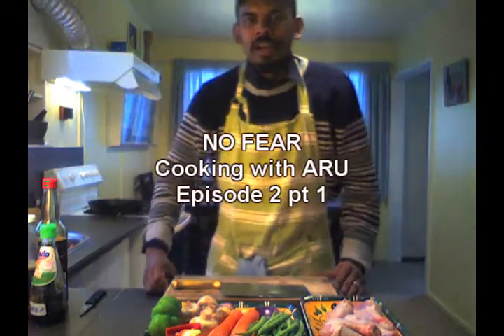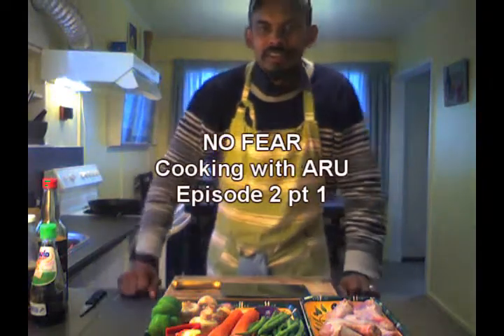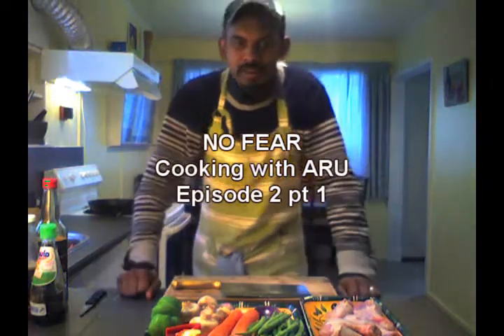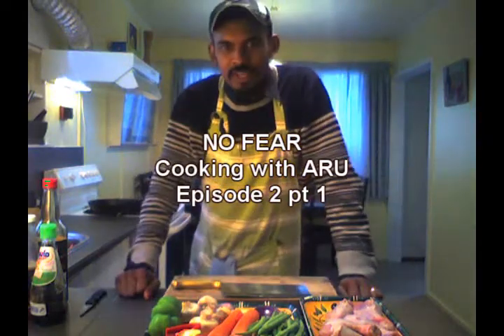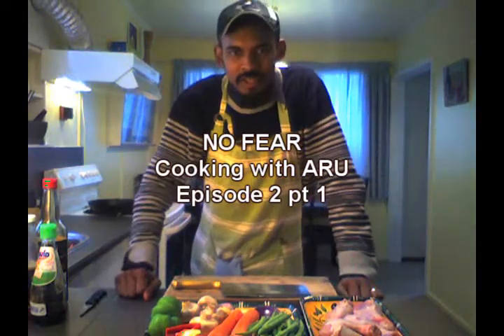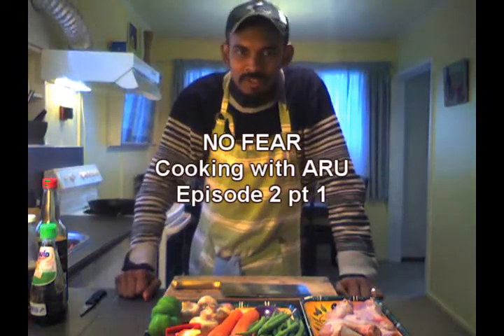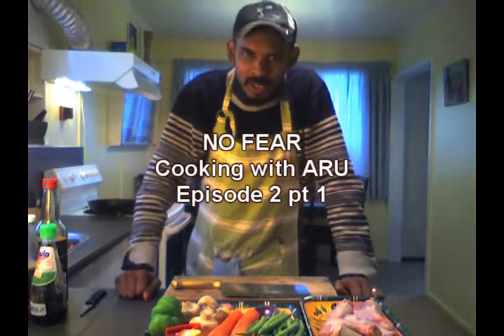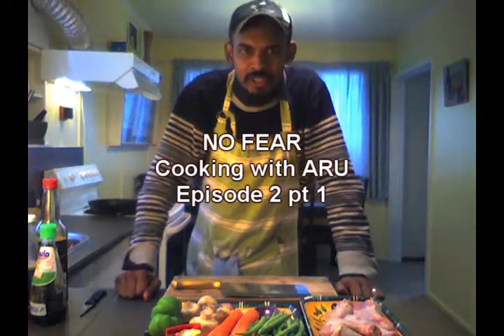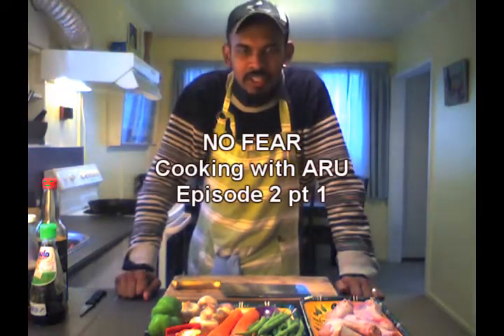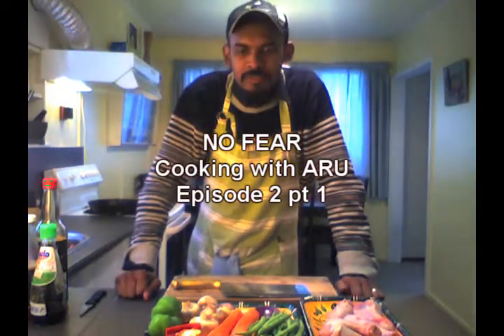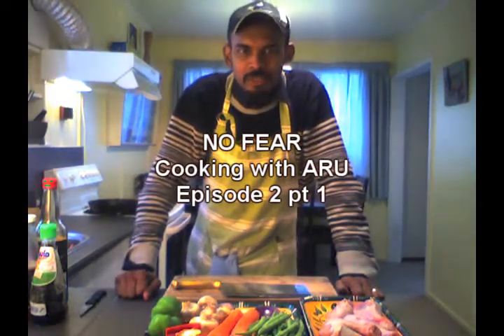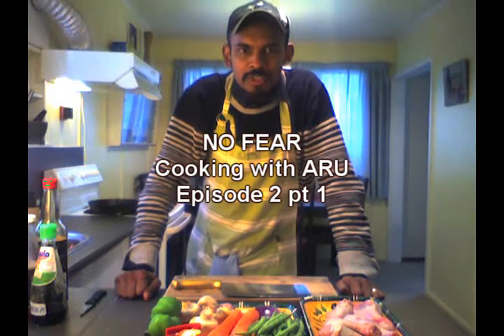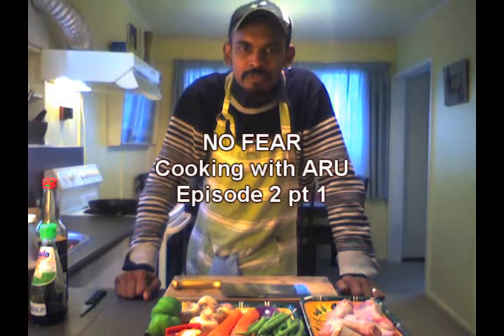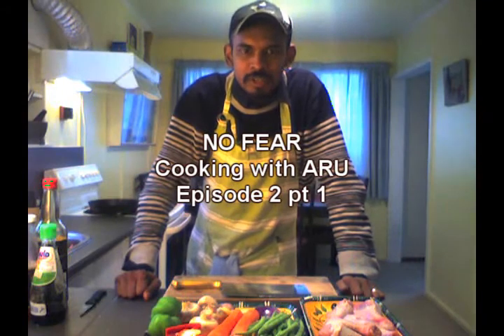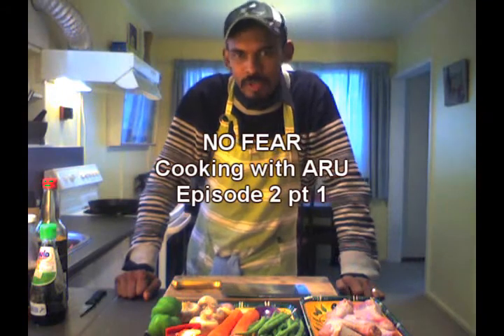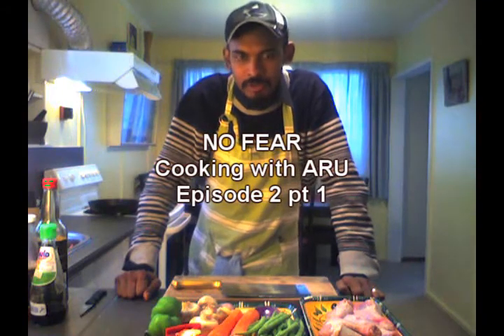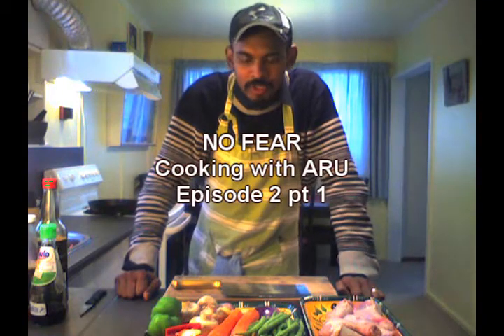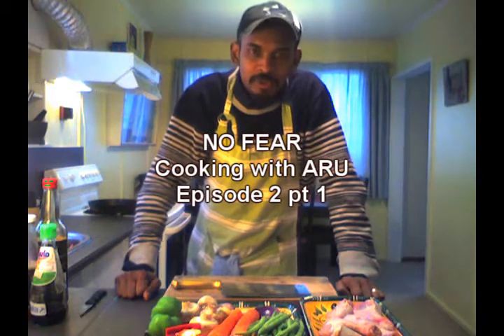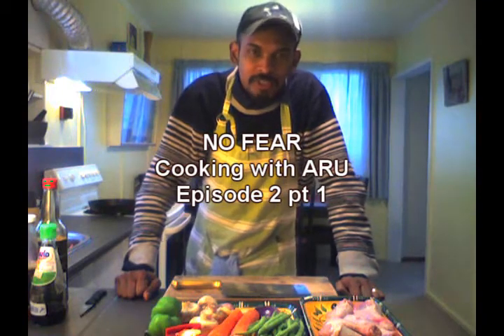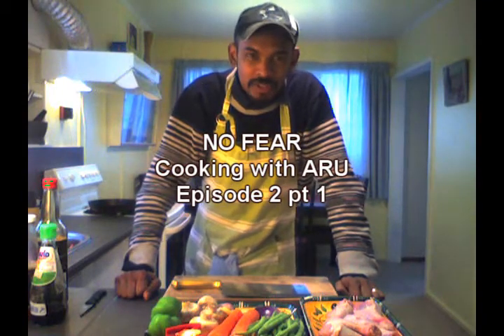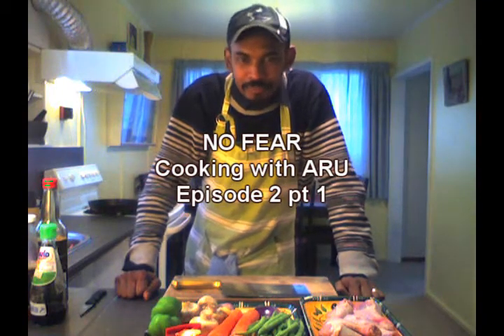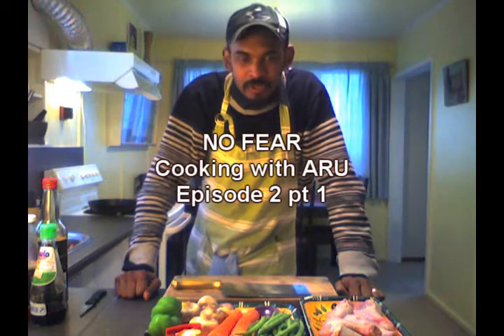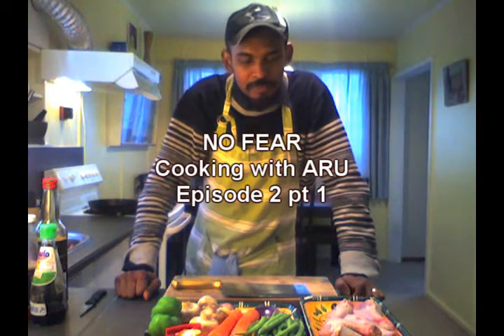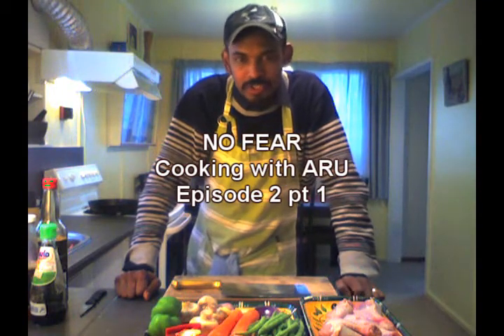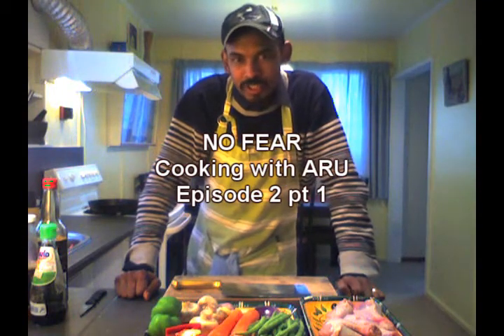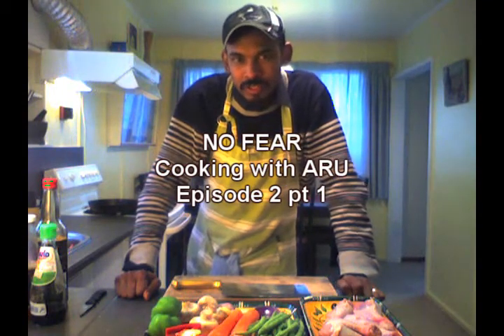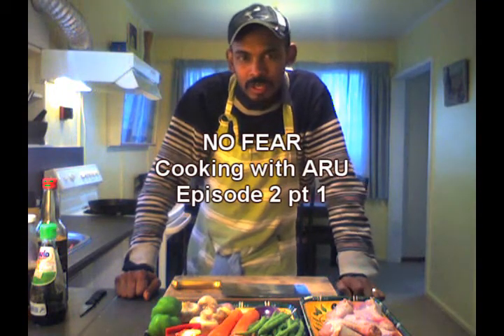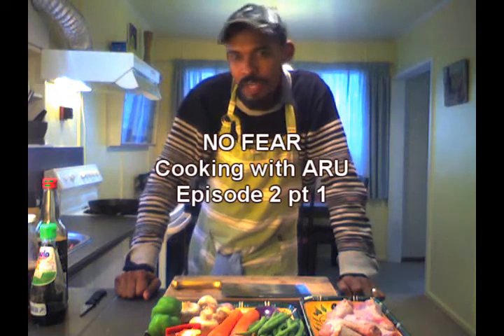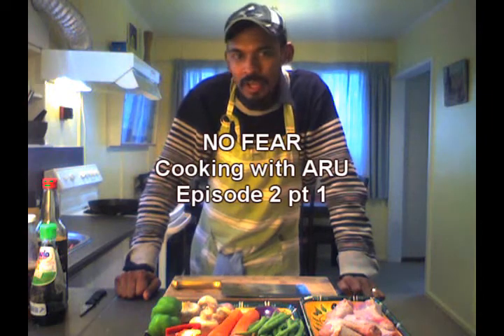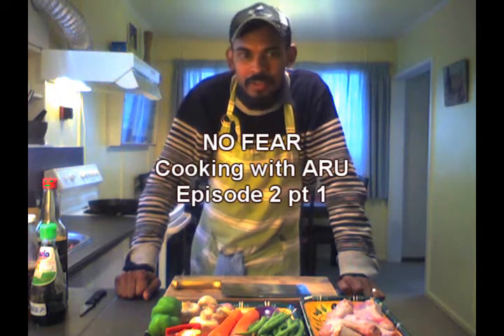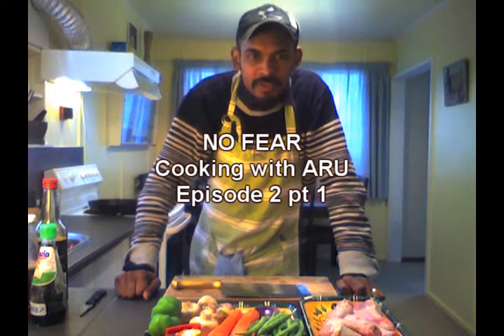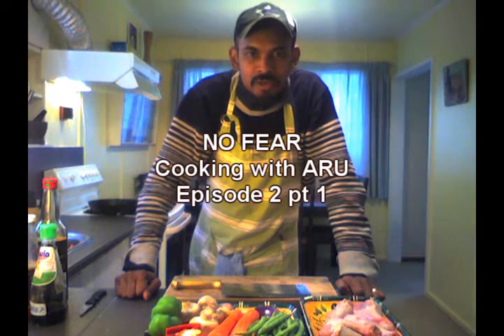Hey guys, how are you today? Aro here again, and you're watching No Fear Cooking with Aro. Today we're going to do a chicken dish — bonus chicken, baked in the oven, Asian style.